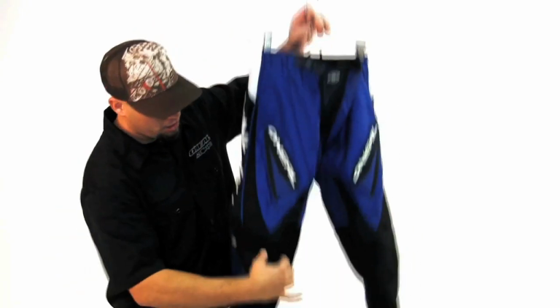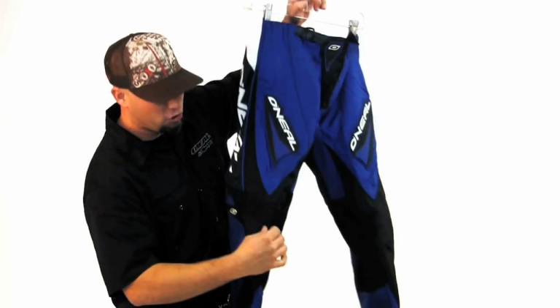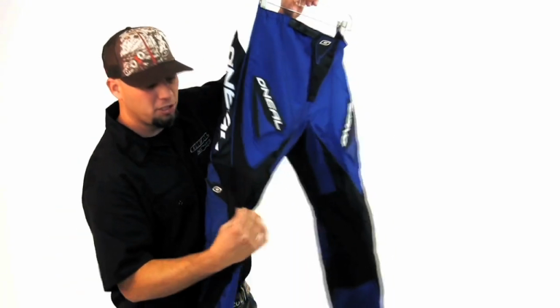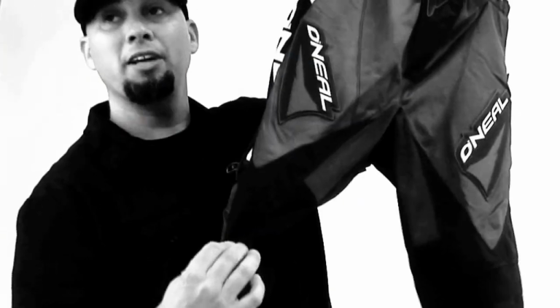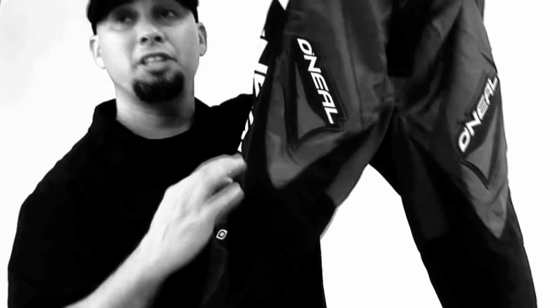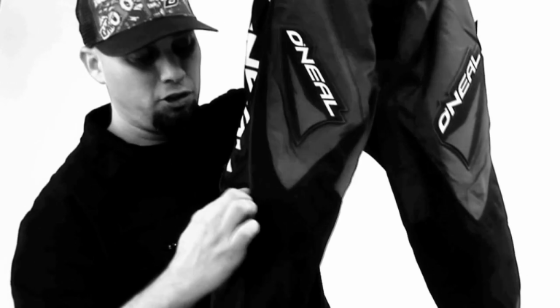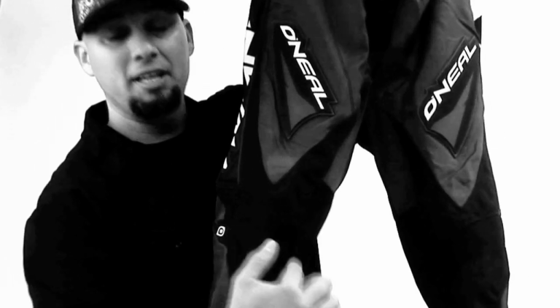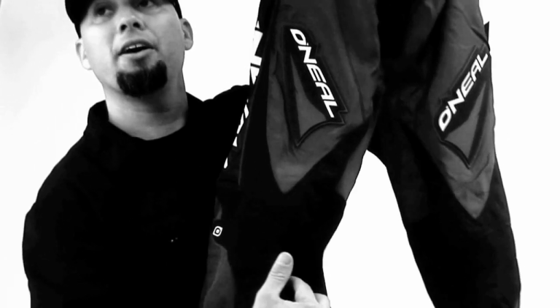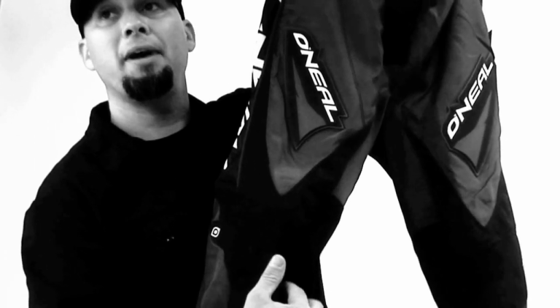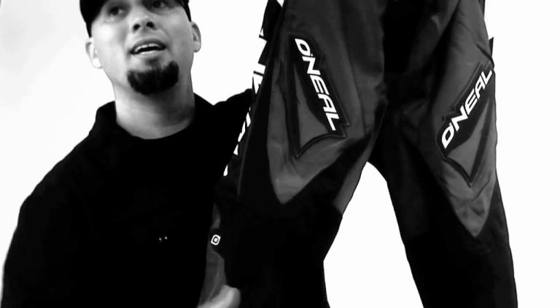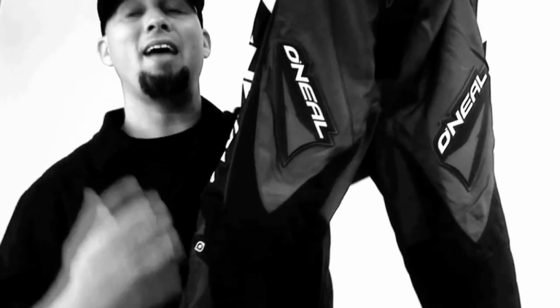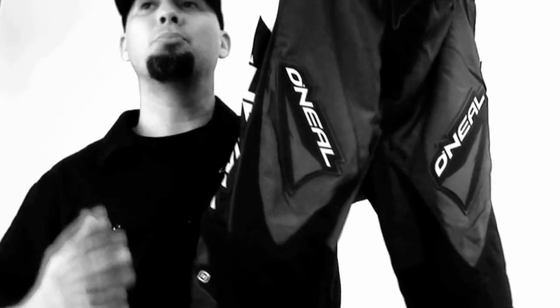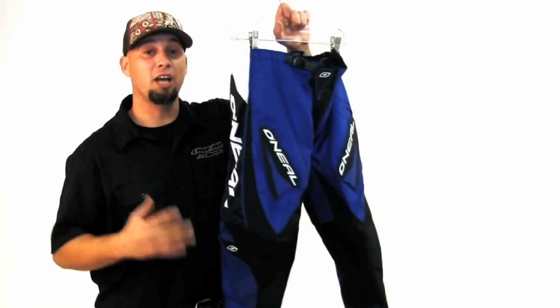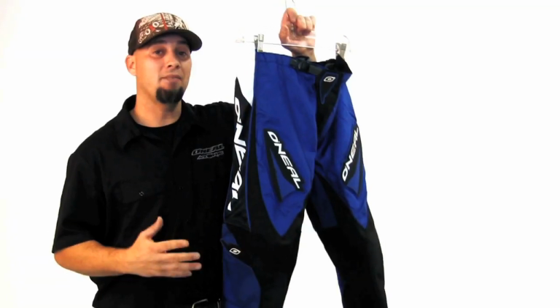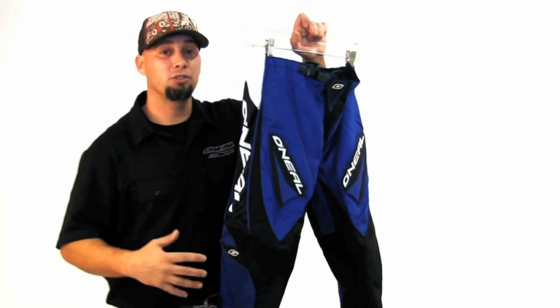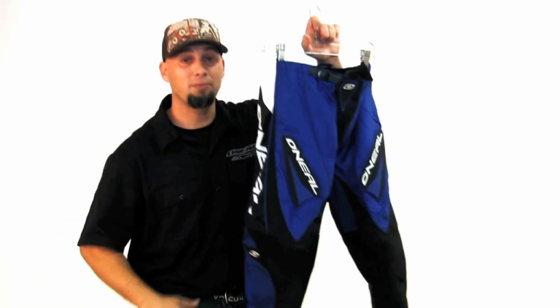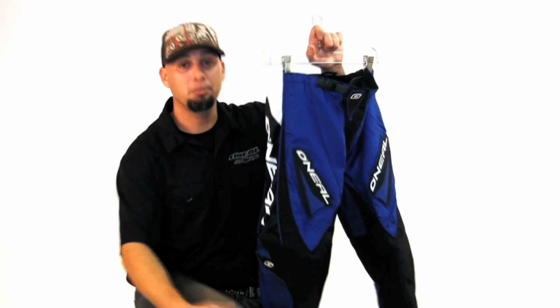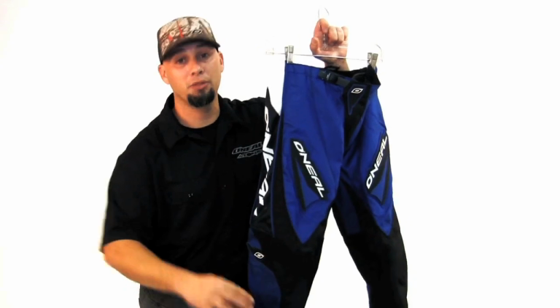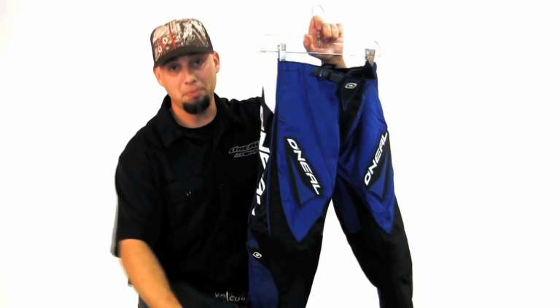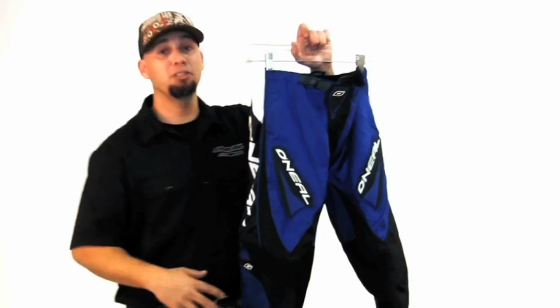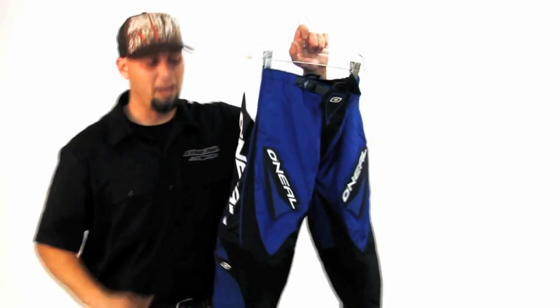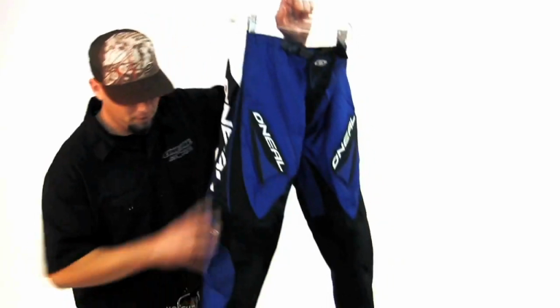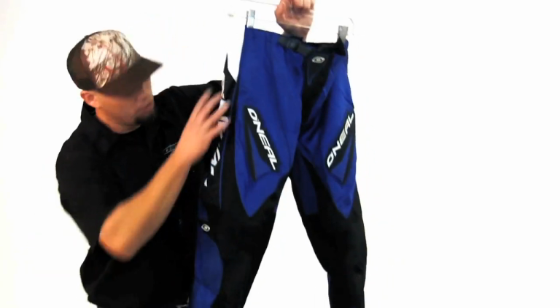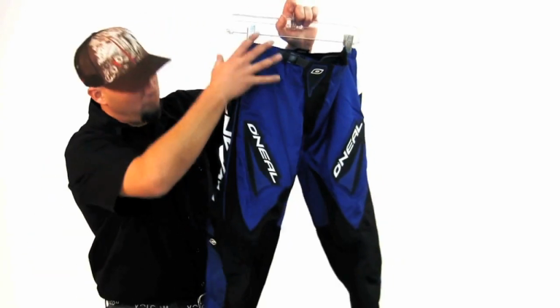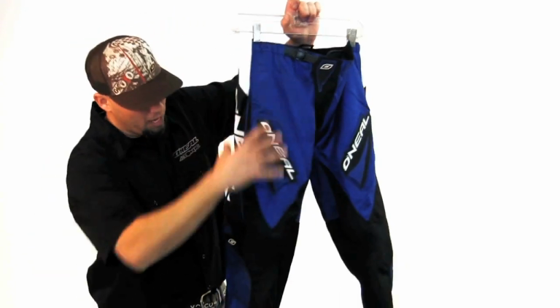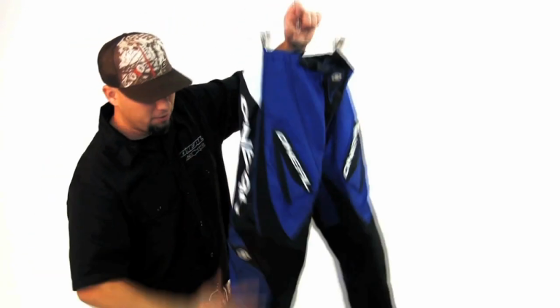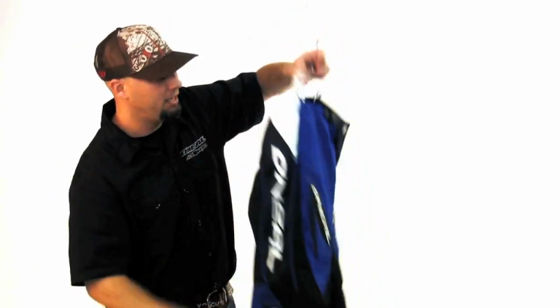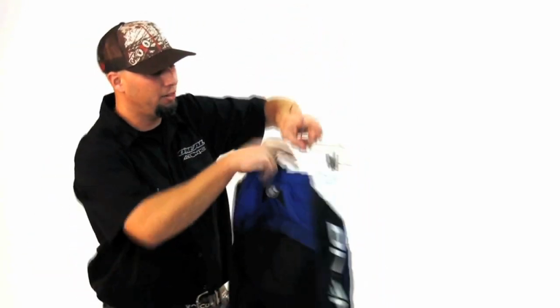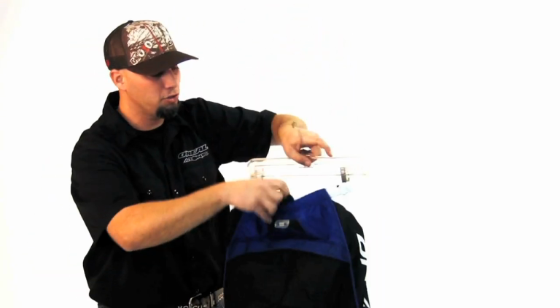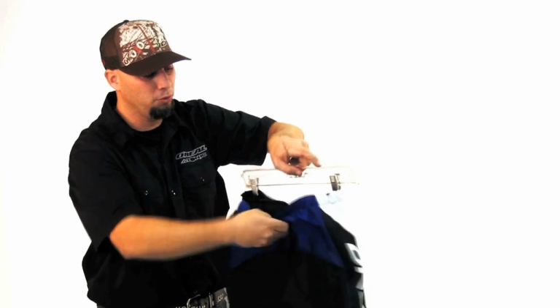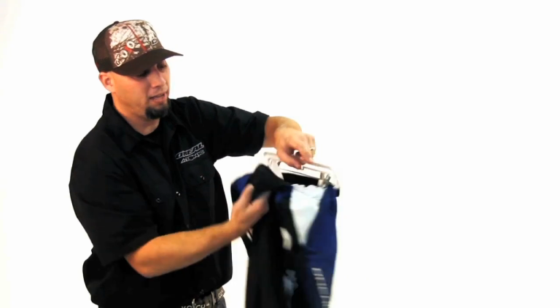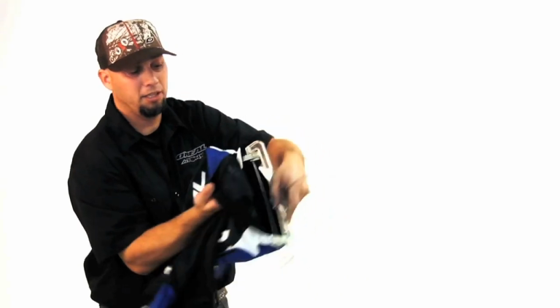You have stretch spandex sections over the knee area of the pant. Now, that is important — you've got to have that so you have flexibility with your knee pad under your pant. You have a full ventilated liner that goes through the pant here.